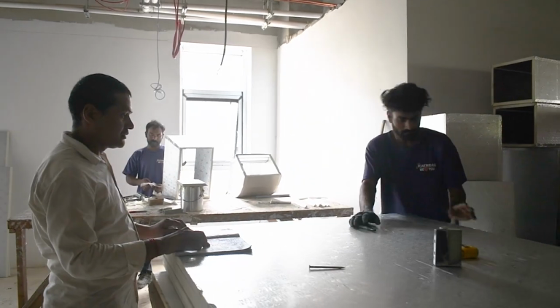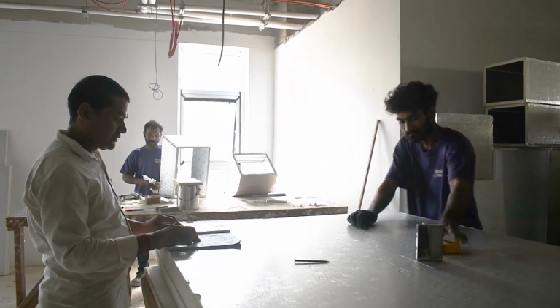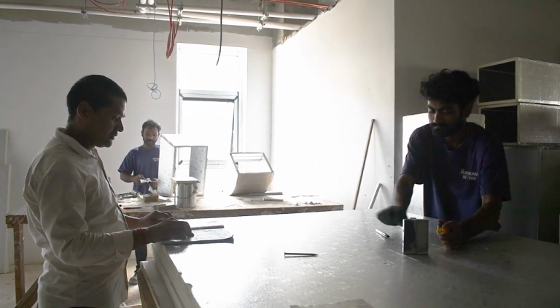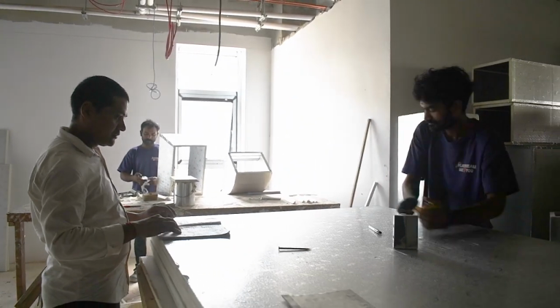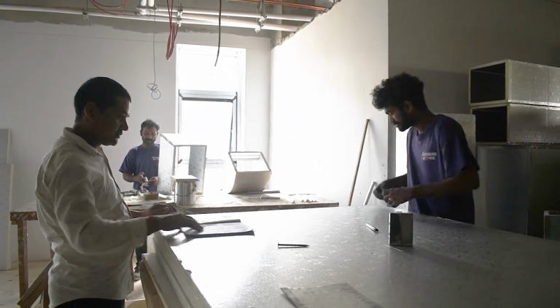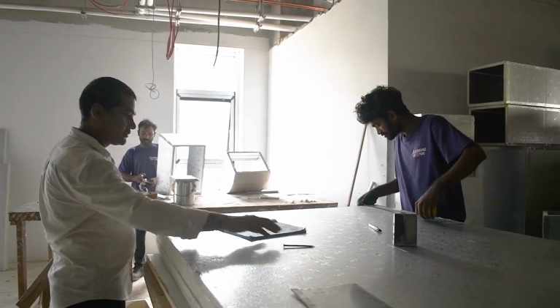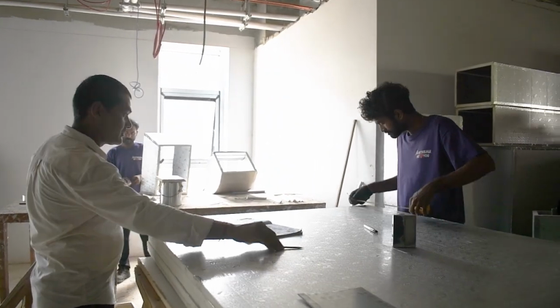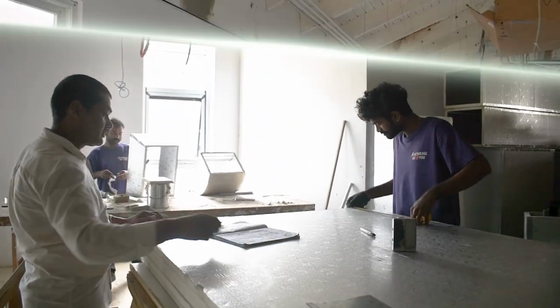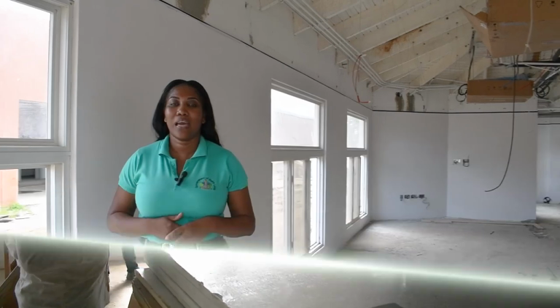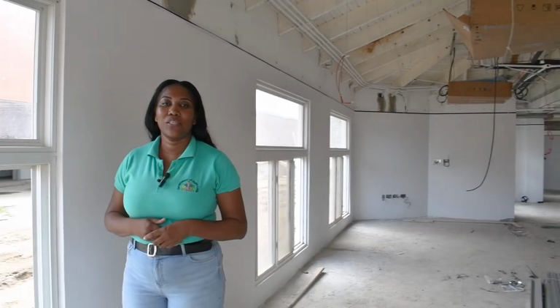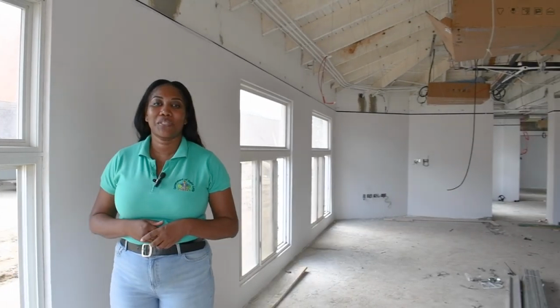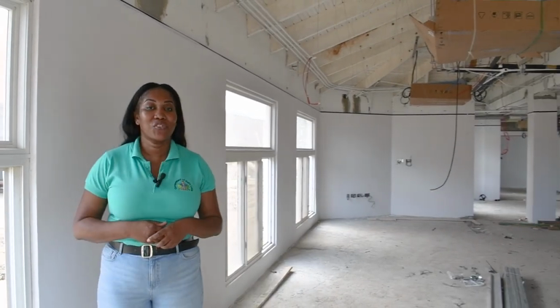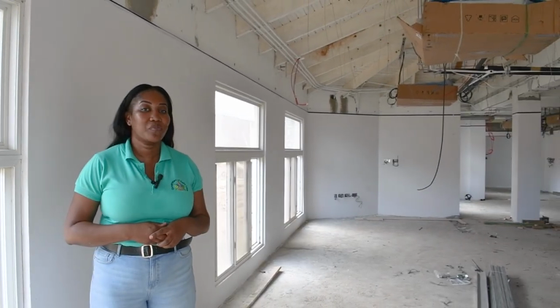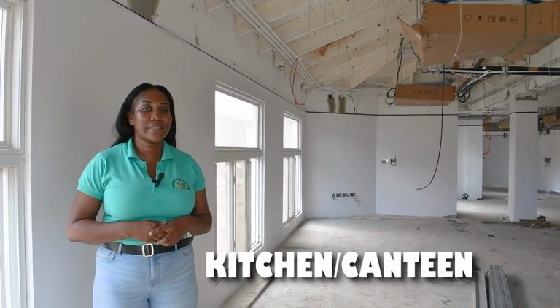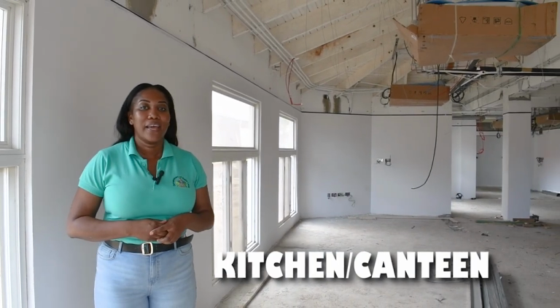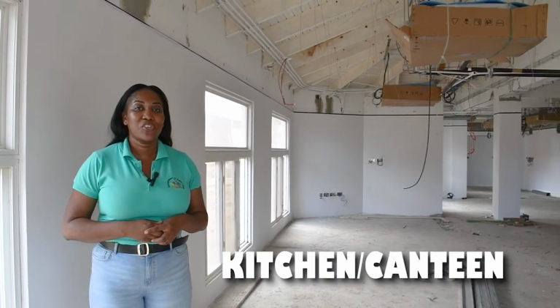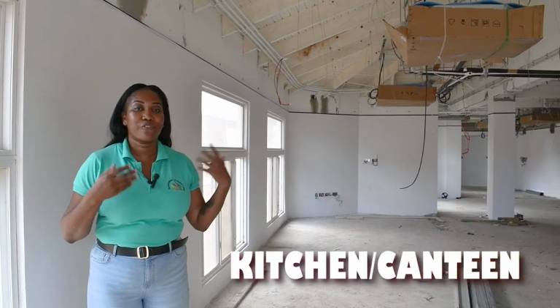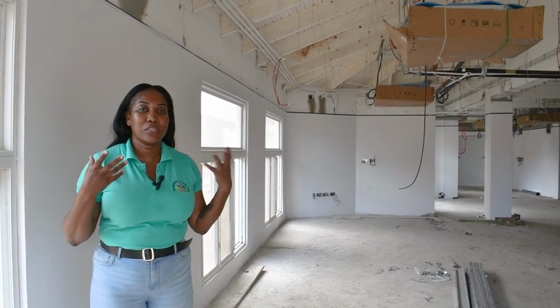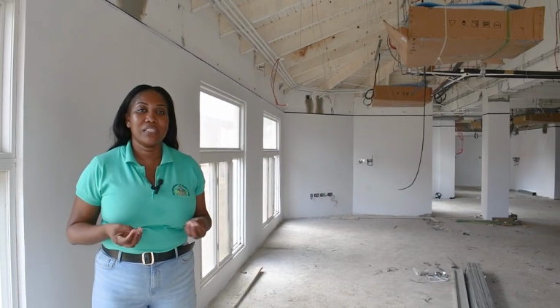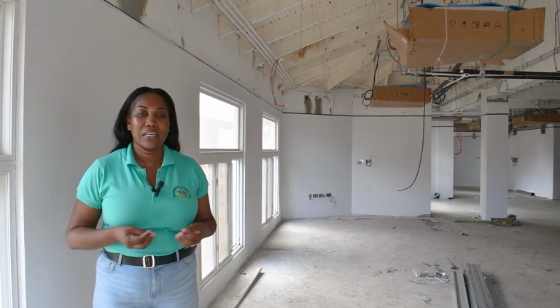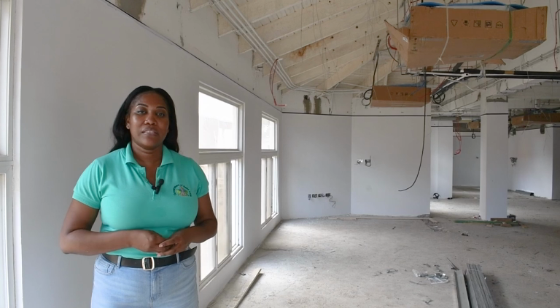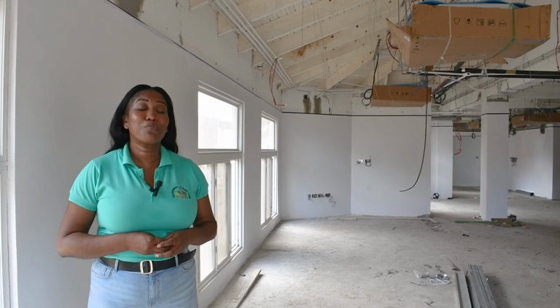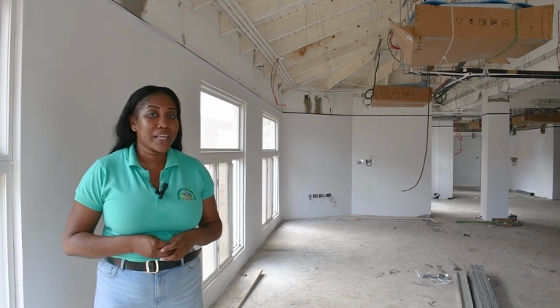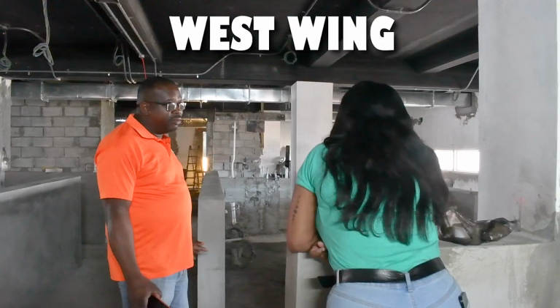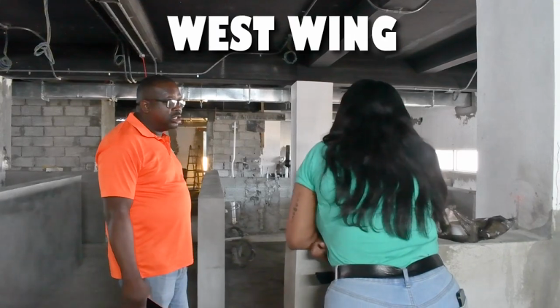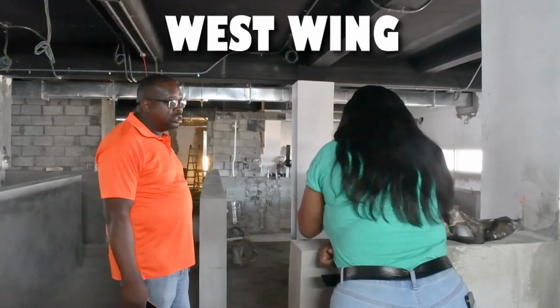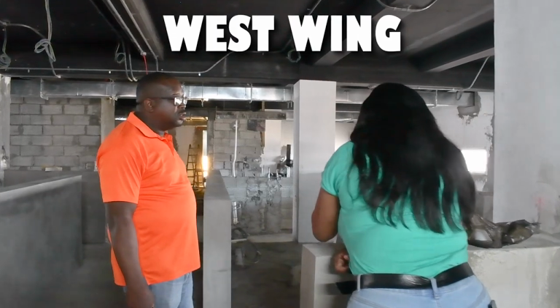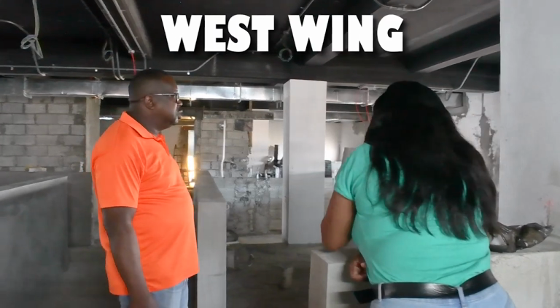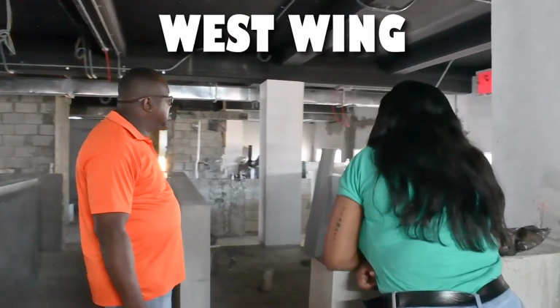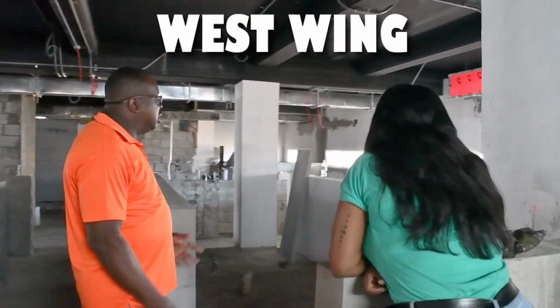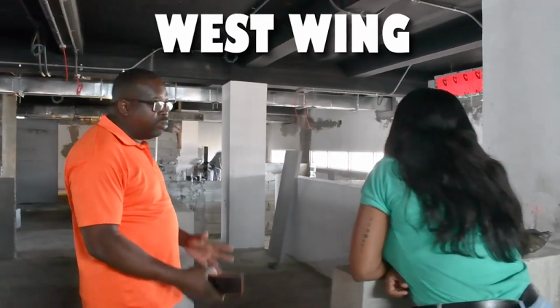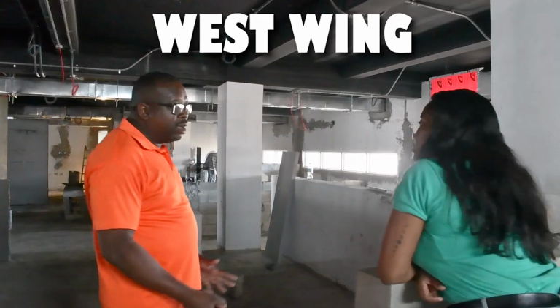So you have witnessed another site visit here at the Saint Jude Hospital reconstruction project, and I'm sure judging from what you've seen today, you've seen the improvements from our last site visit.